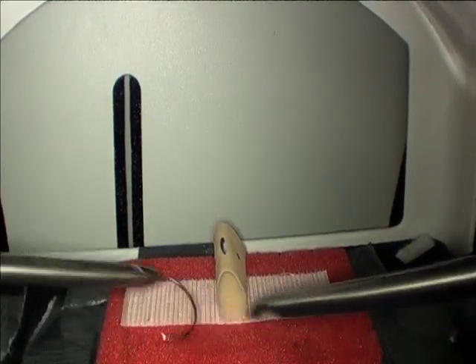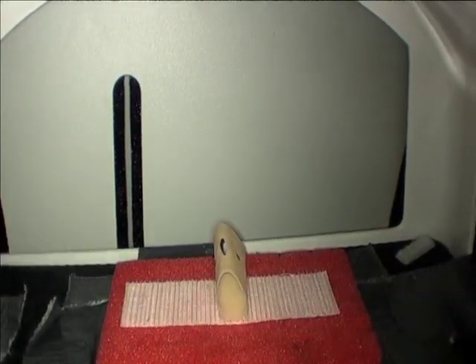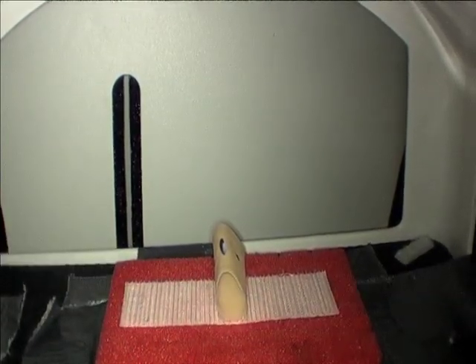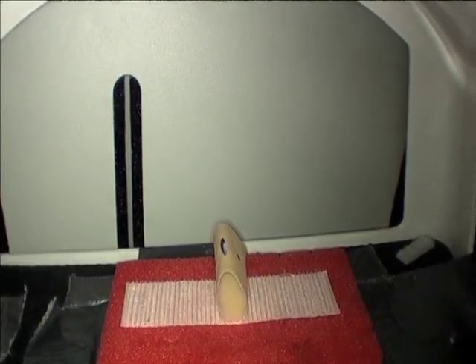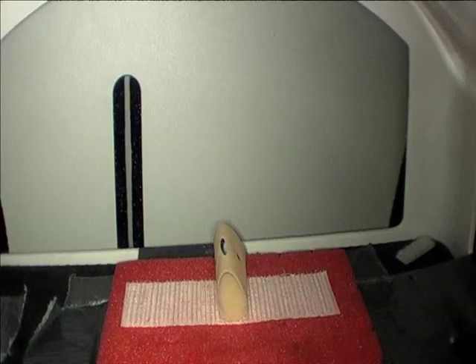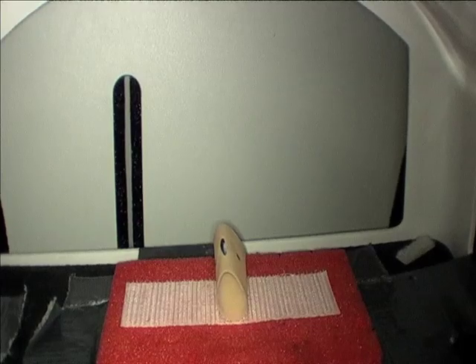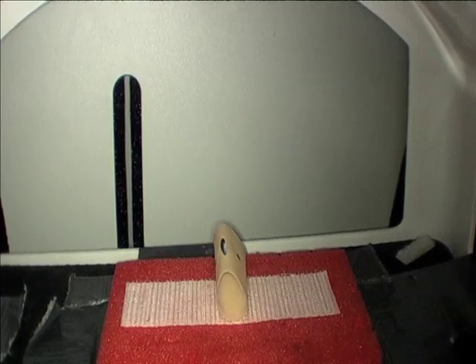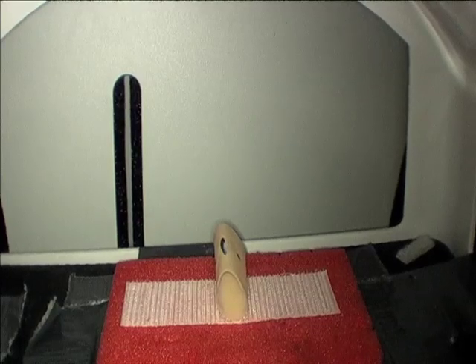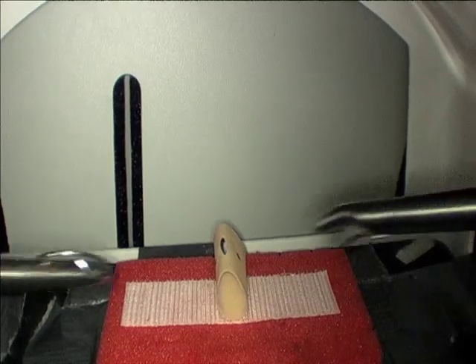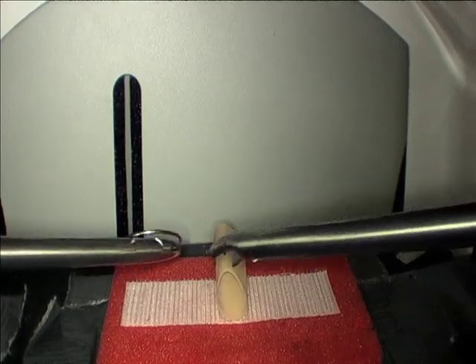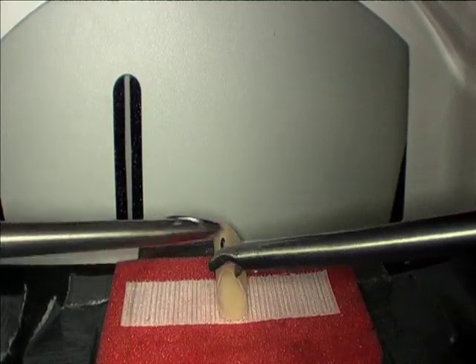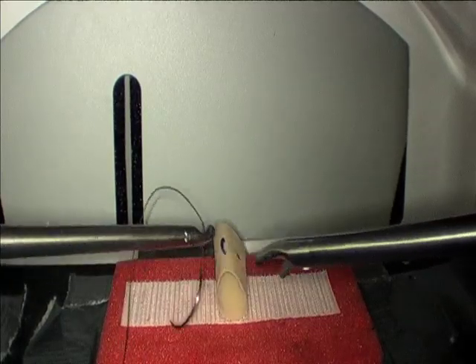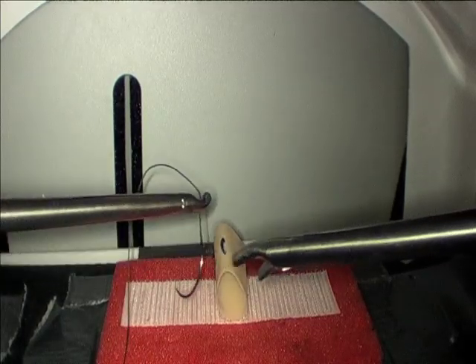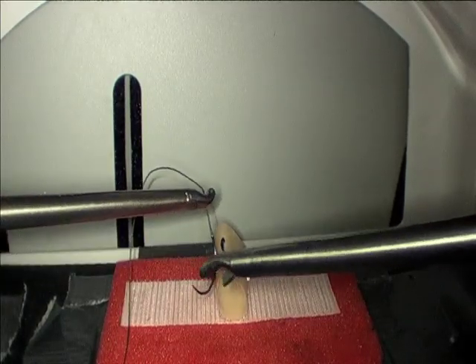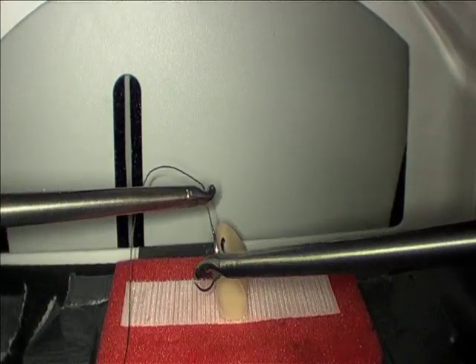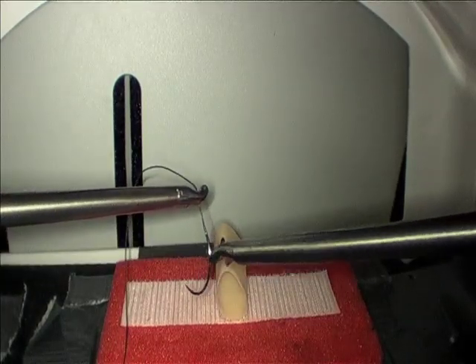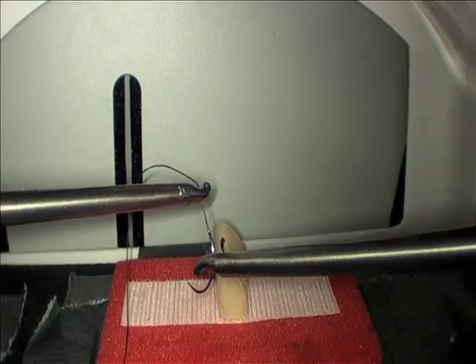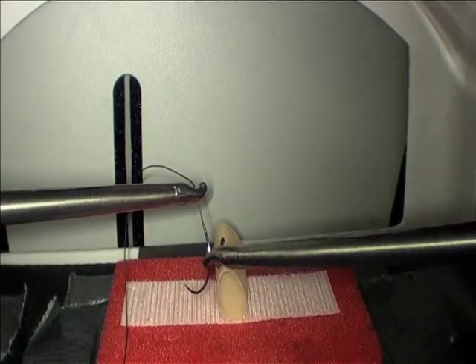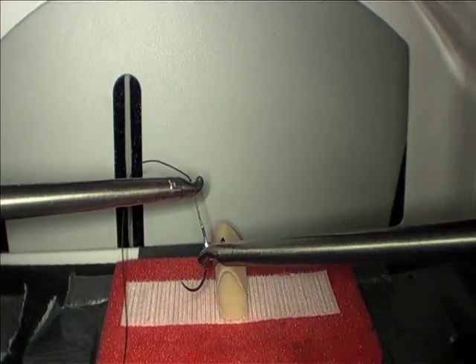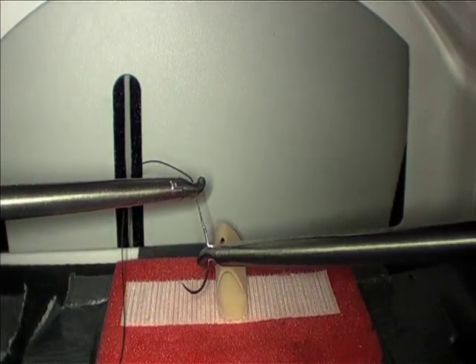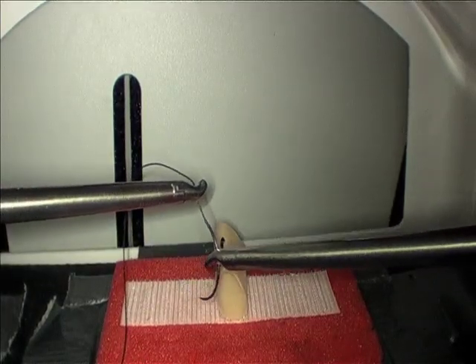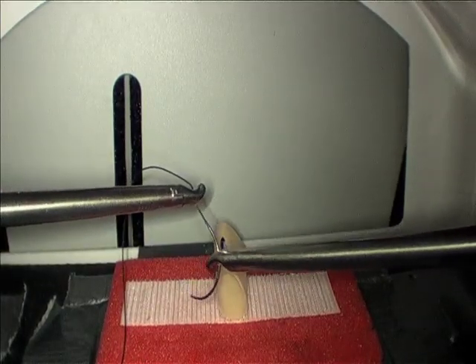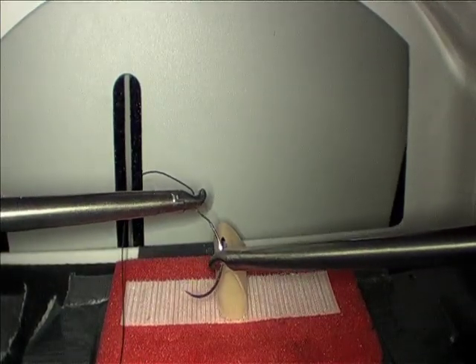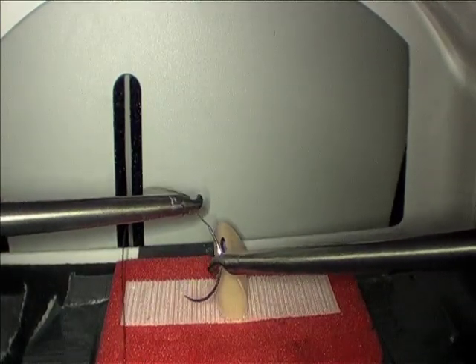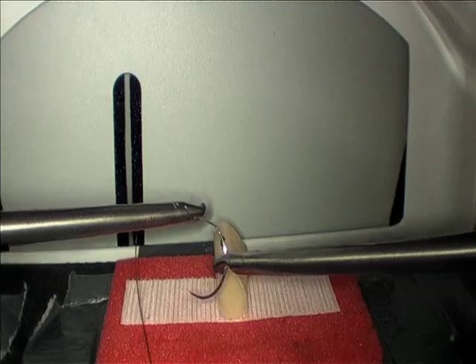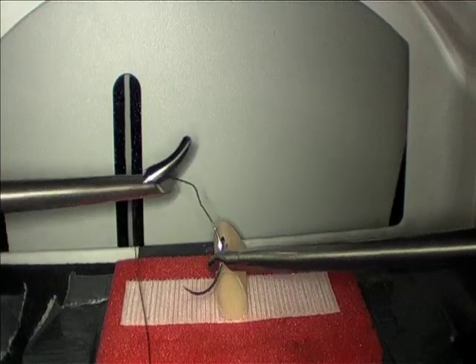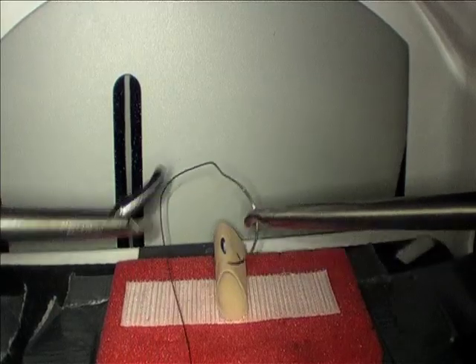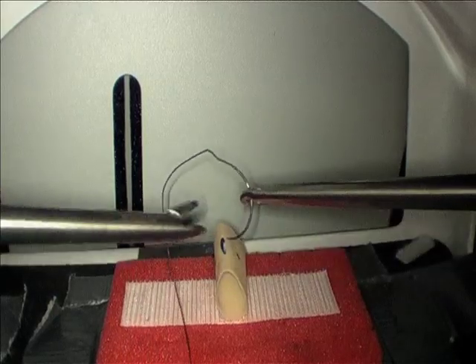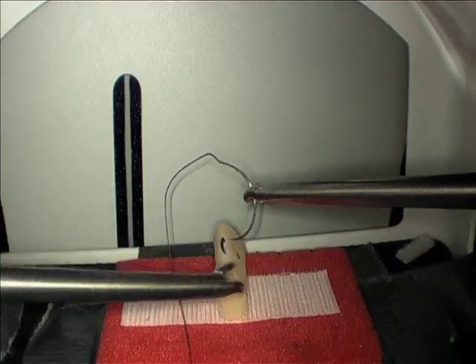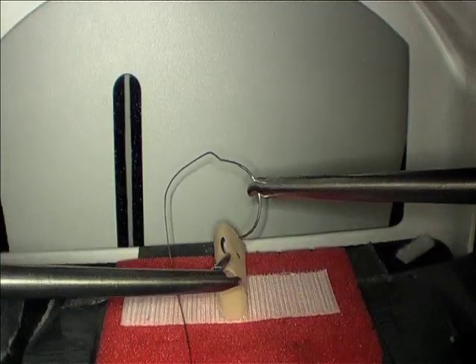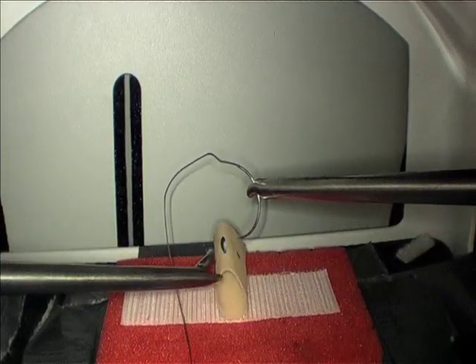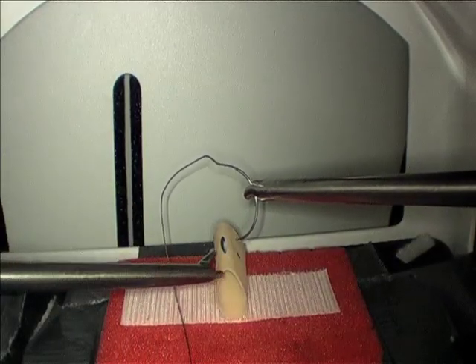Instead, just bring in the suture in your left hand, grab the needle in your right hand, and you're ready to go.